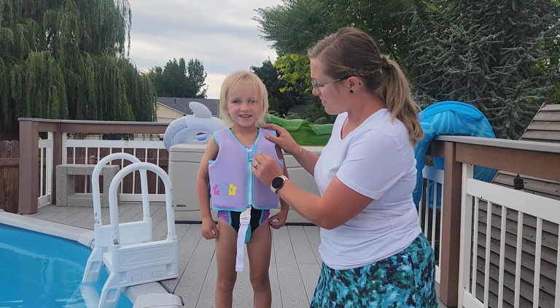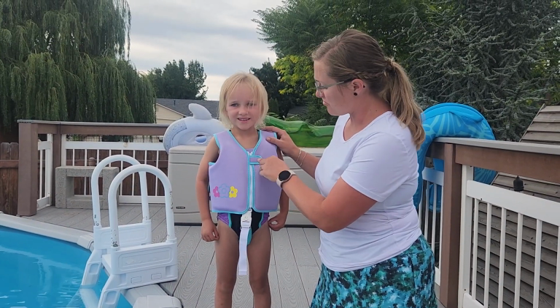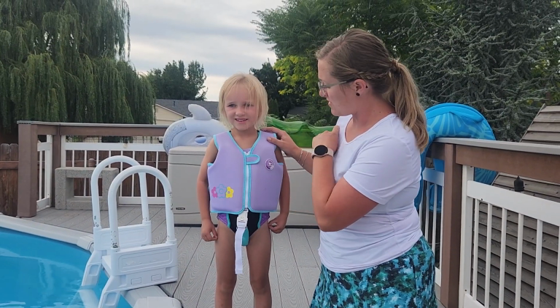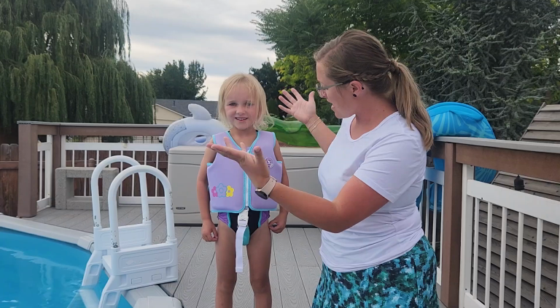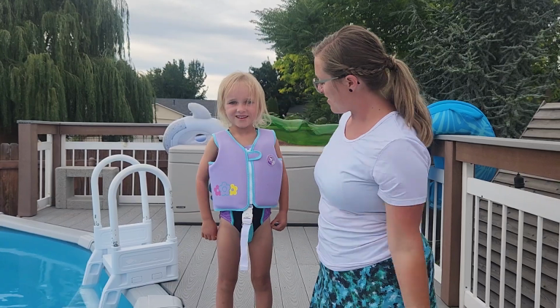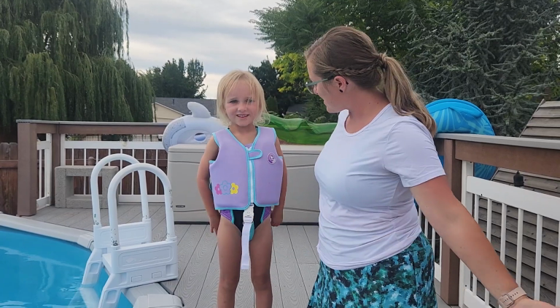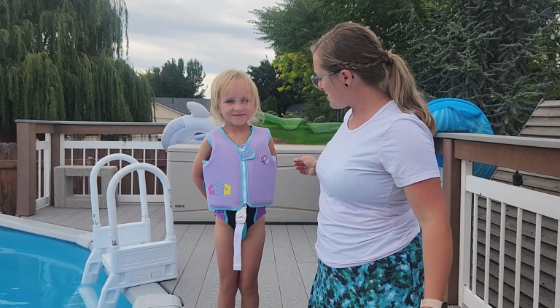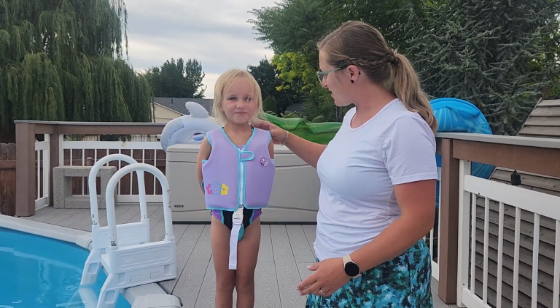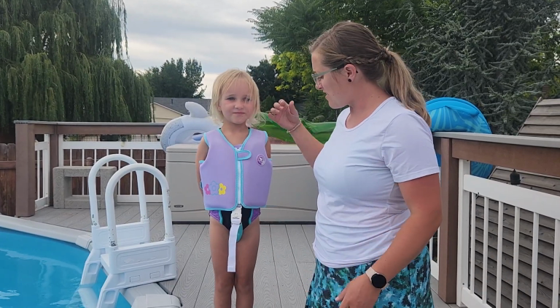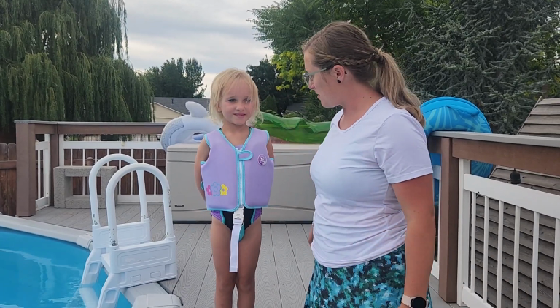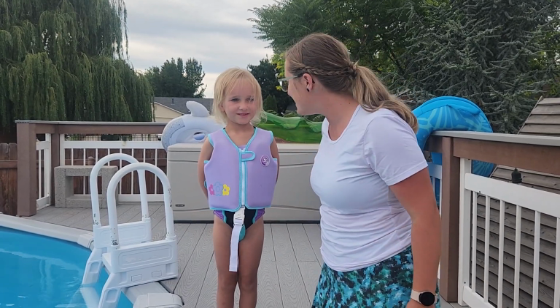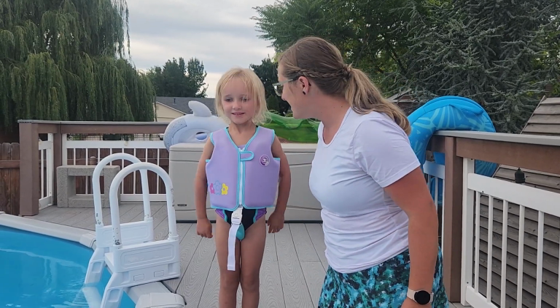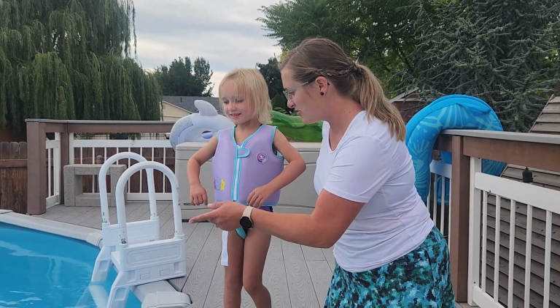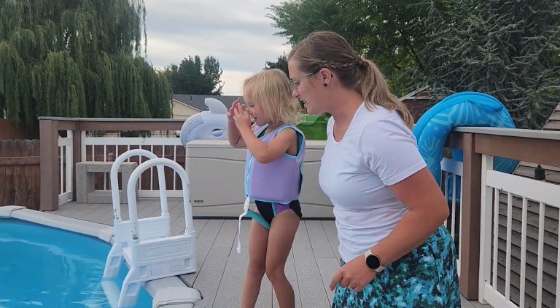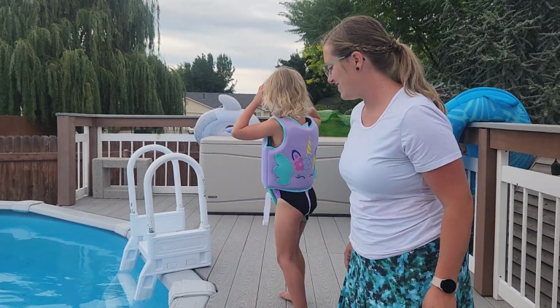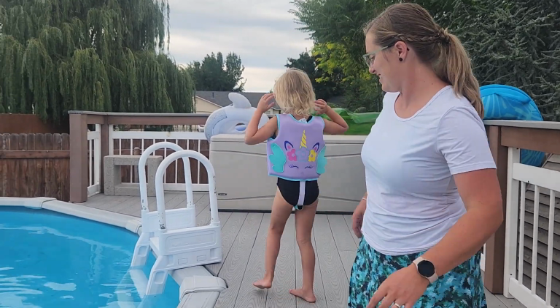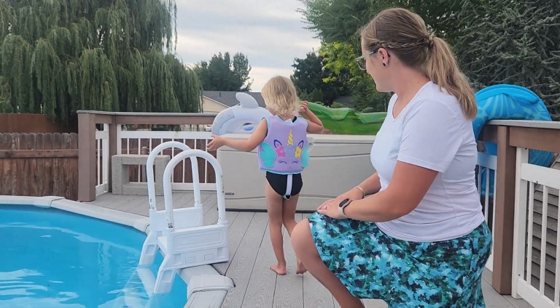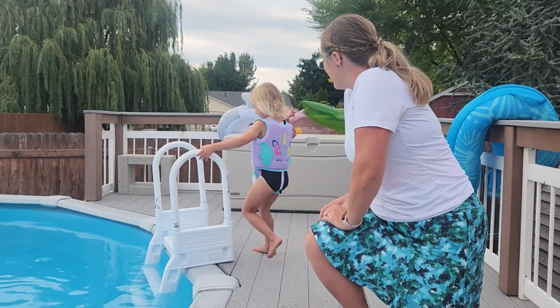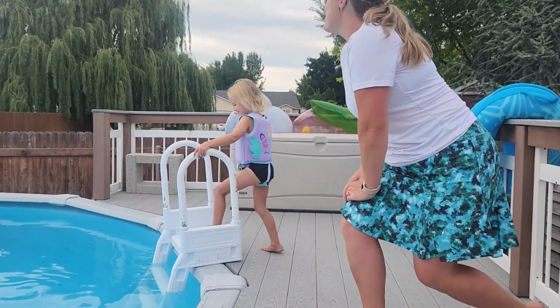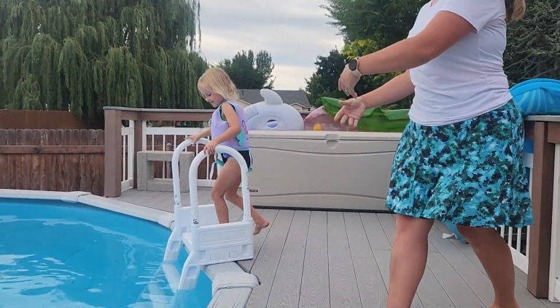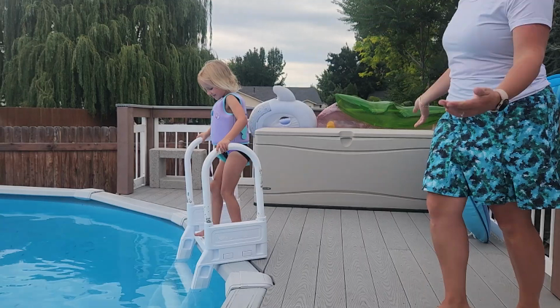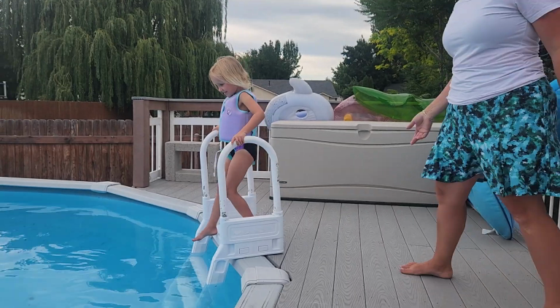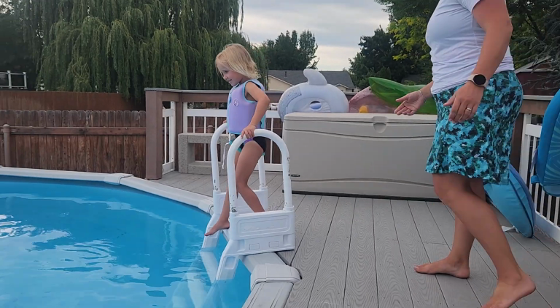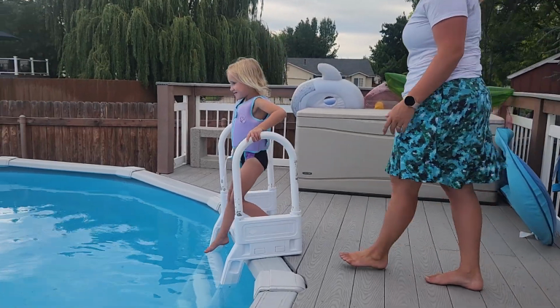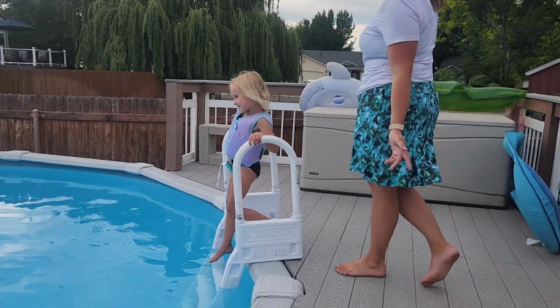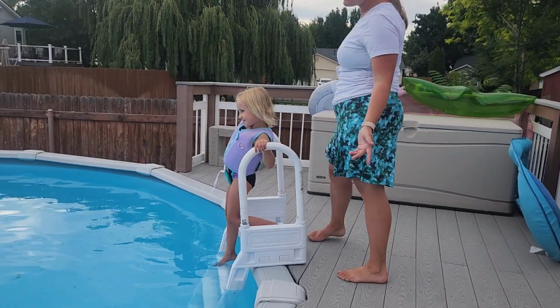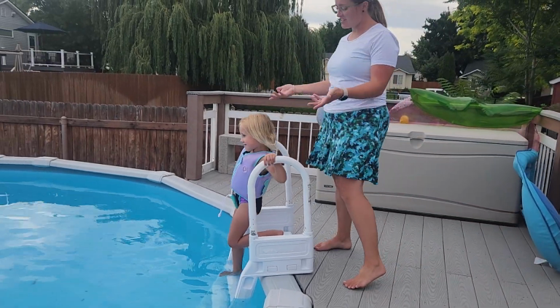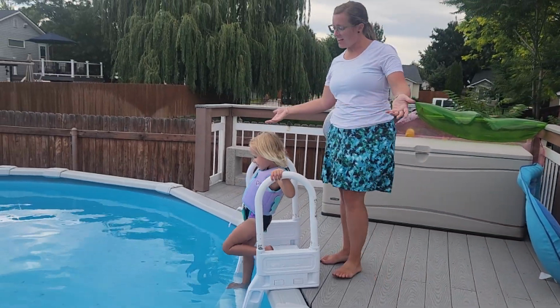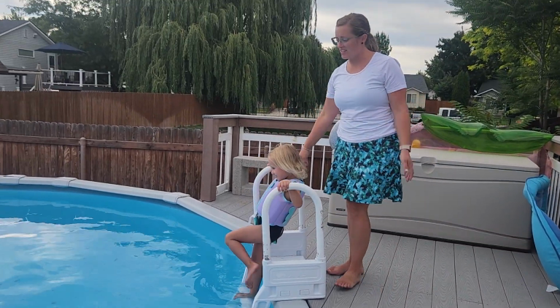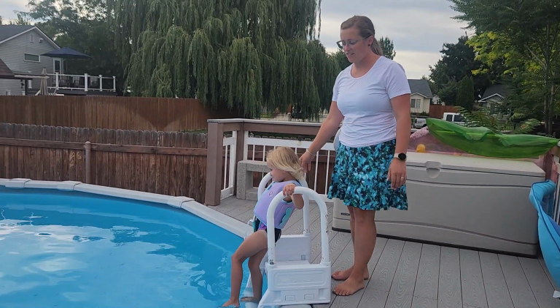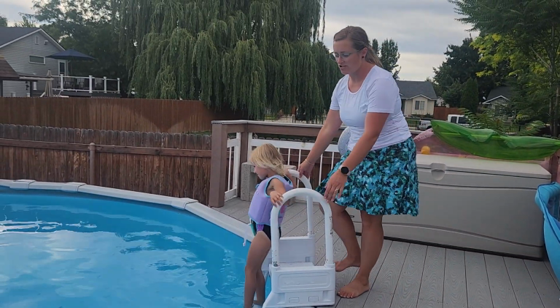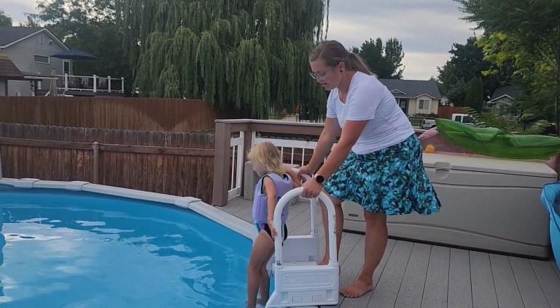It's got a Velcro strap right there and there it is. Okay, you ready to jump in? Go, jump in. We're going to go swimming now and now she's got a life jacket so I don't have to watch her too much.